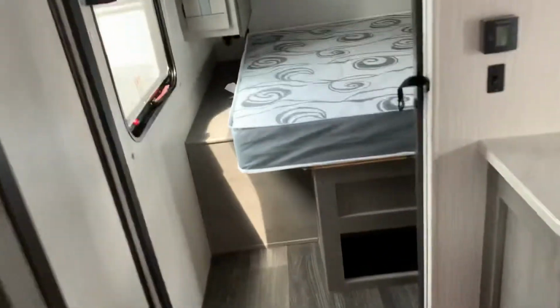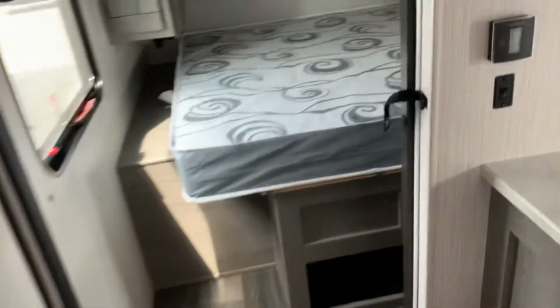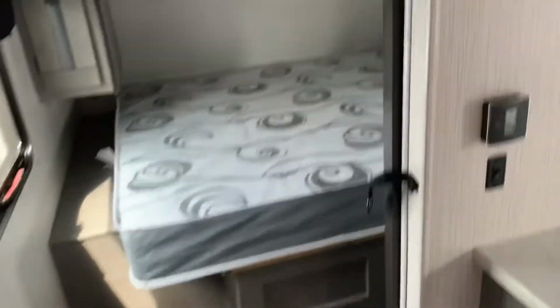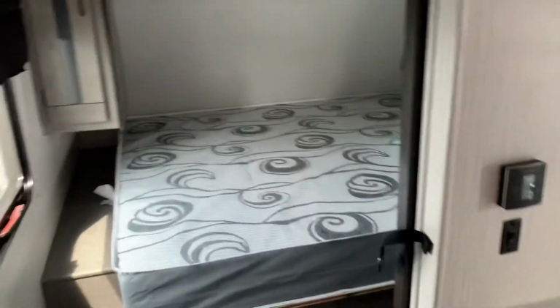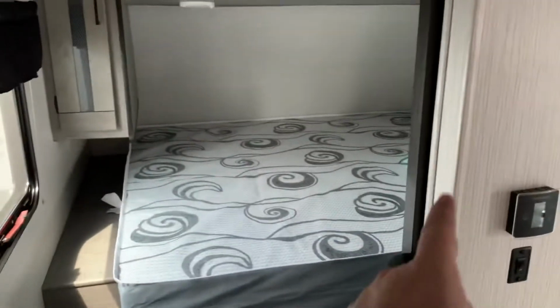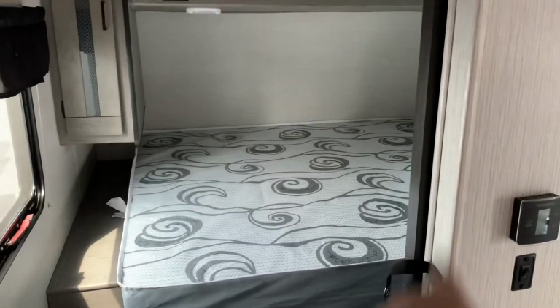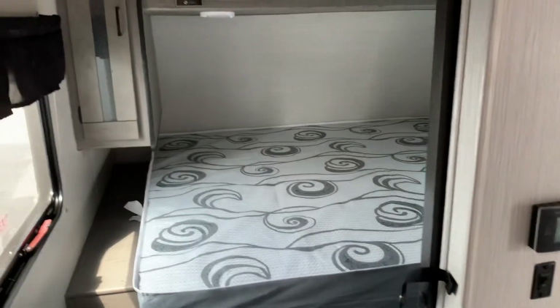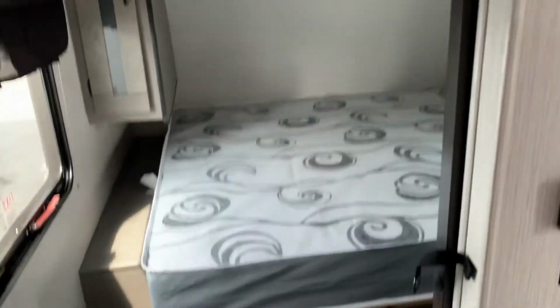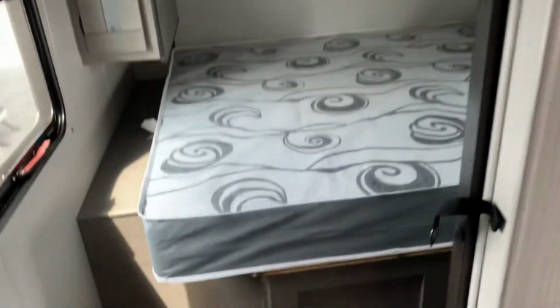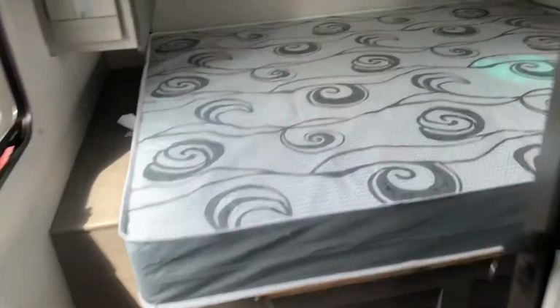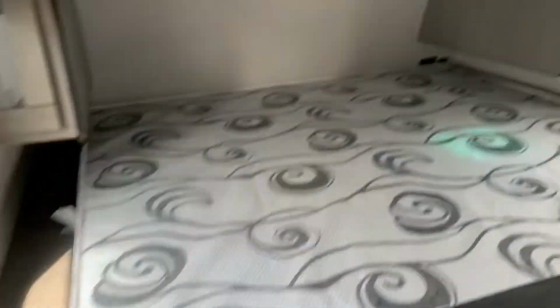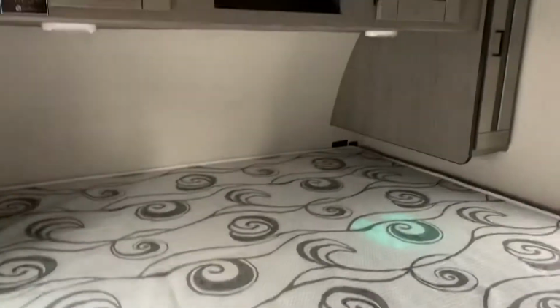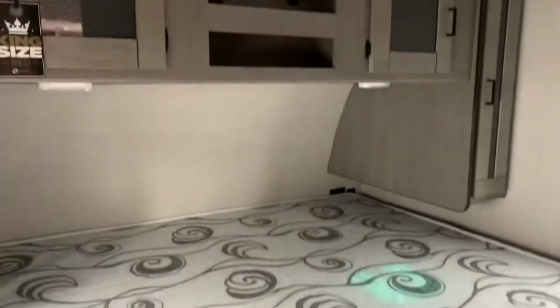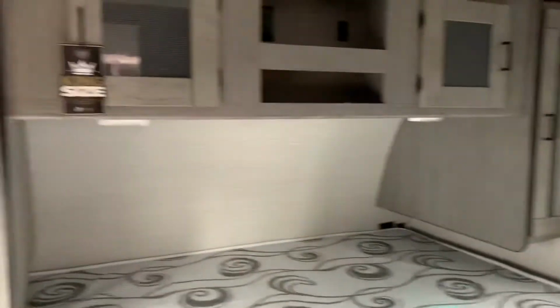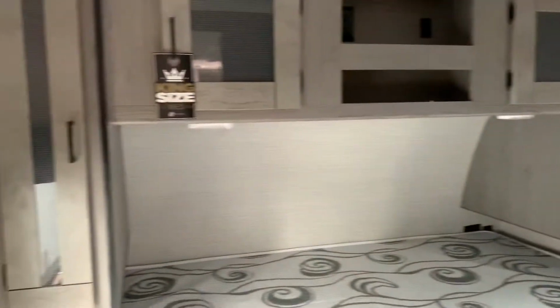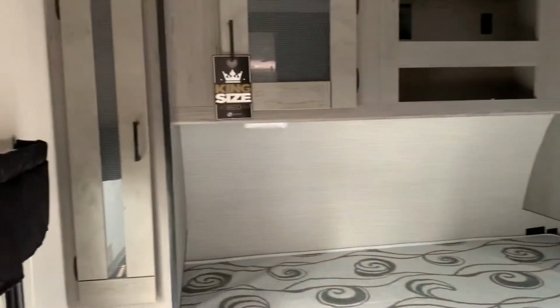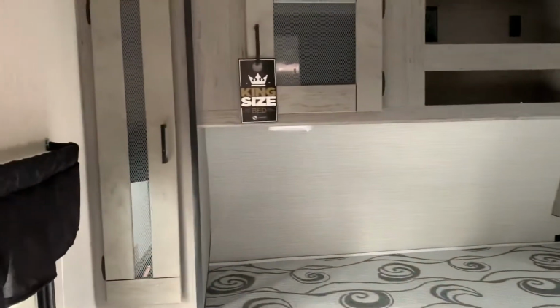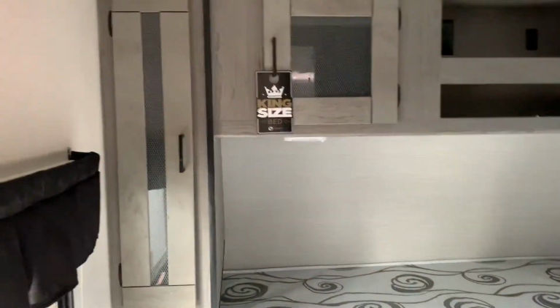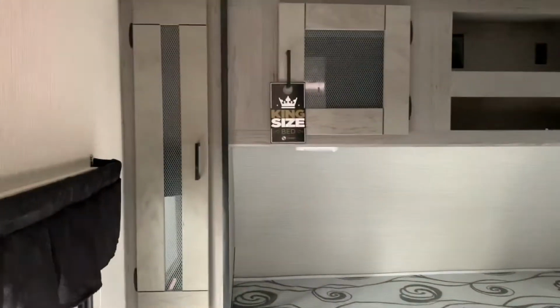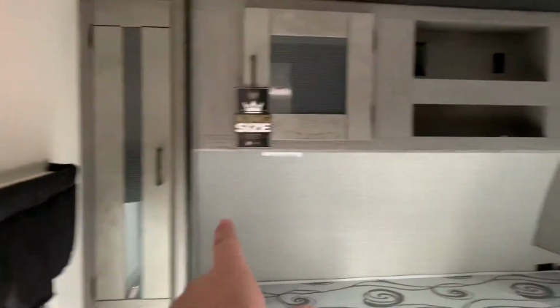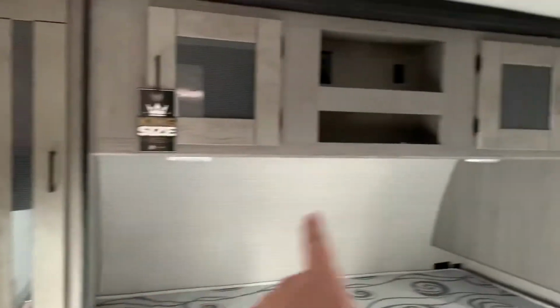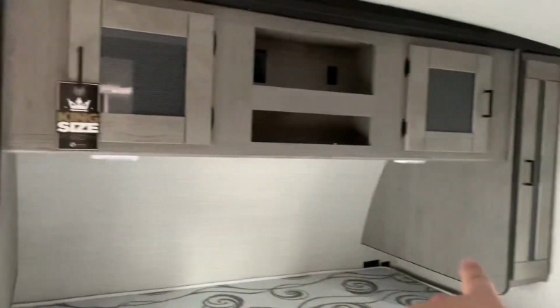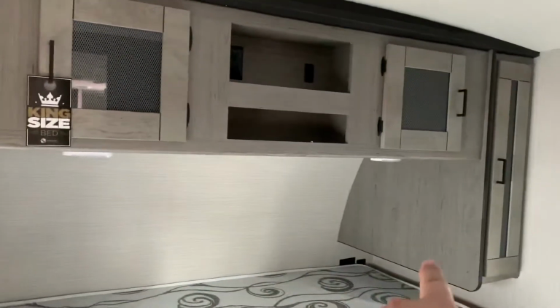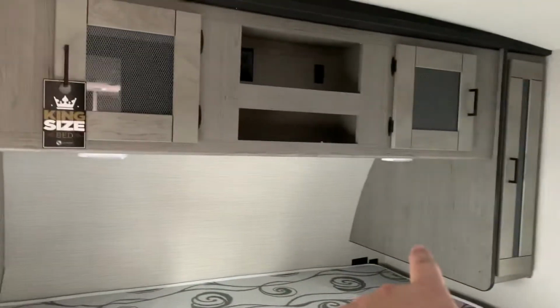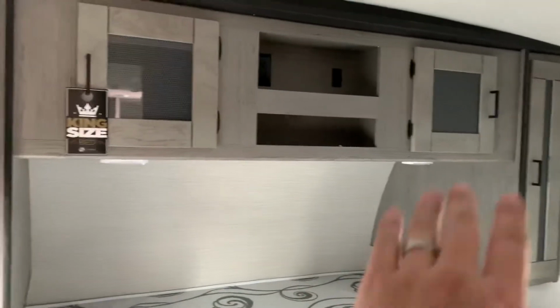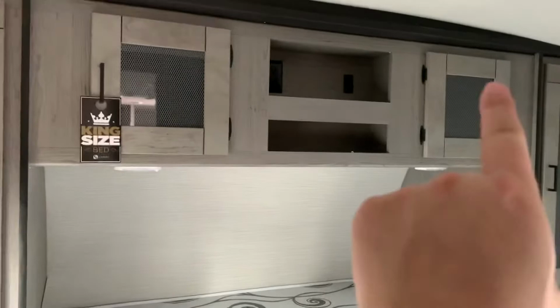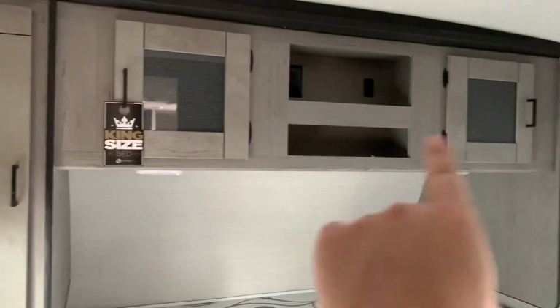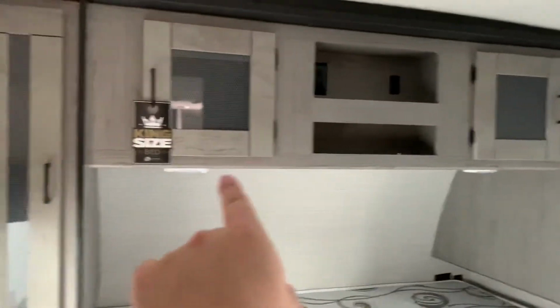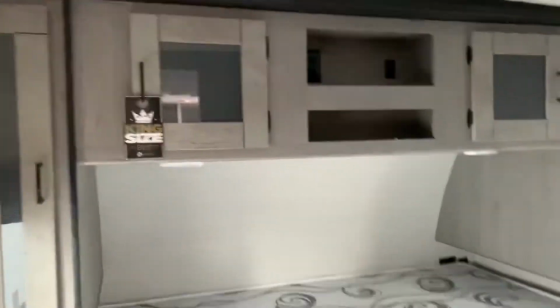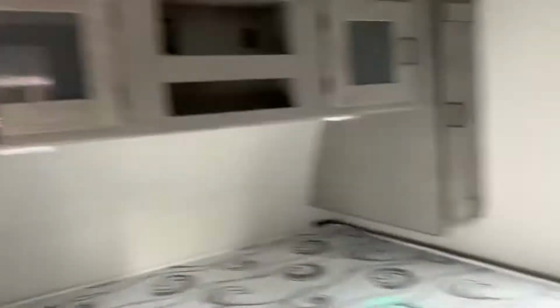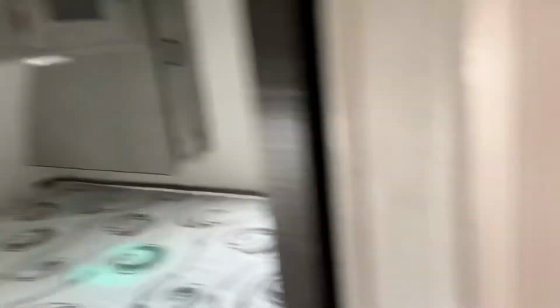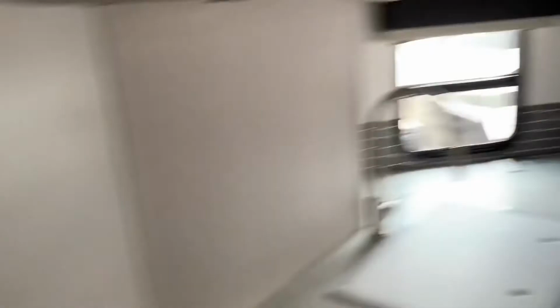Stepping through the room, which can be closed off with a sliding door, we have the camper king size bed with charge ports on both sides, hanging closed cabinets on both sides, and cabinetry and shelves above.